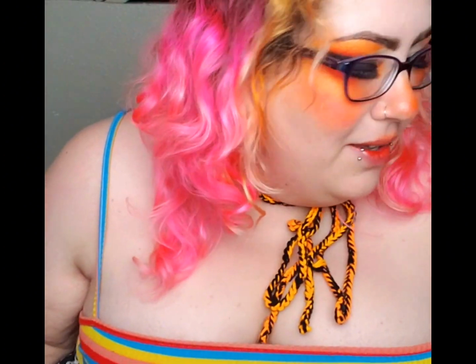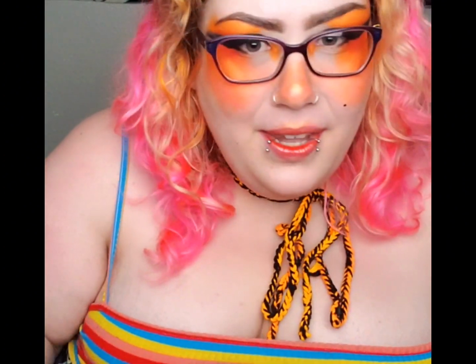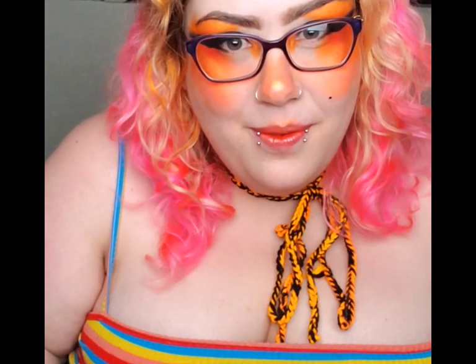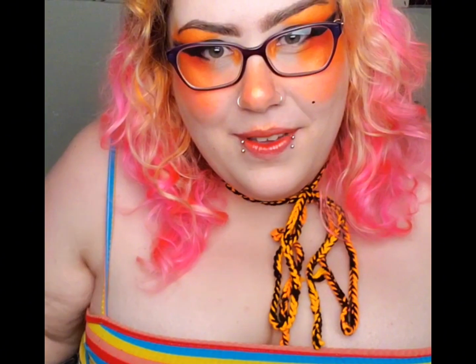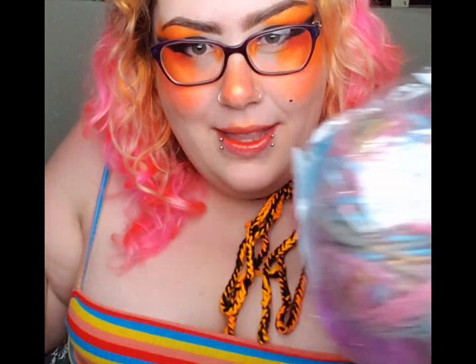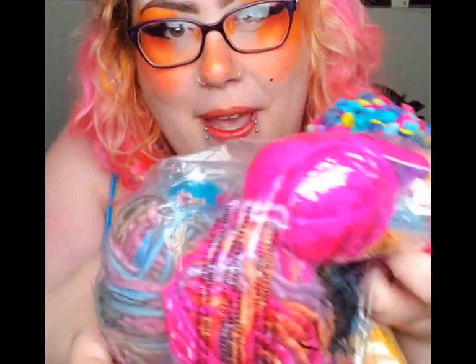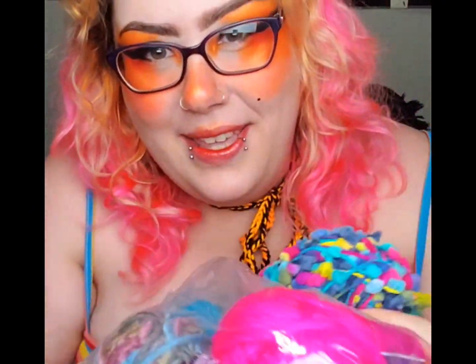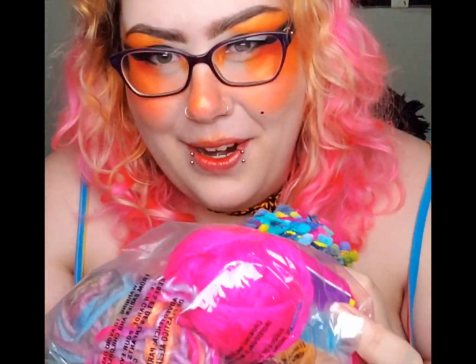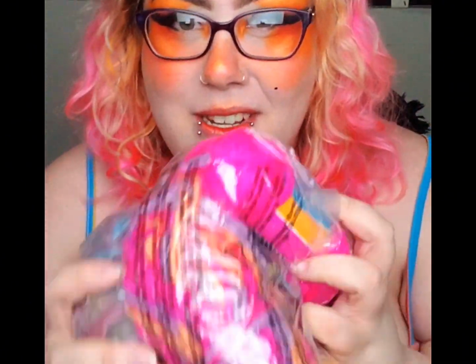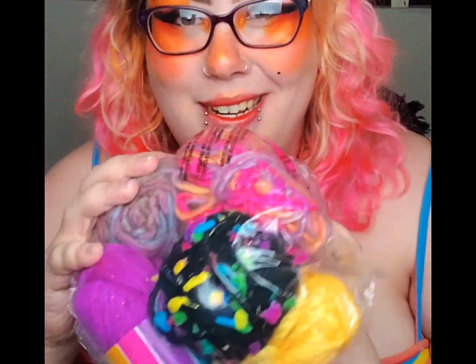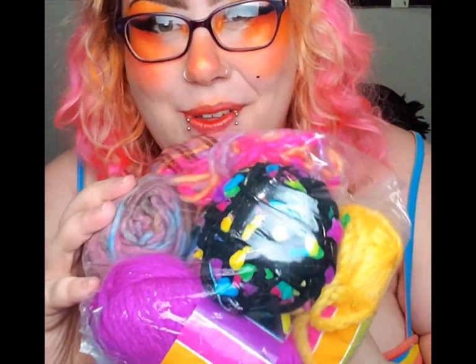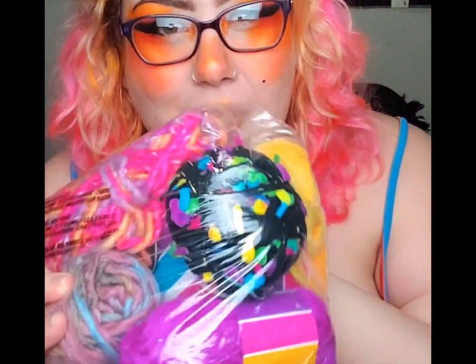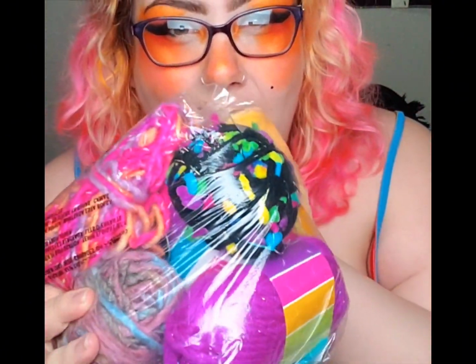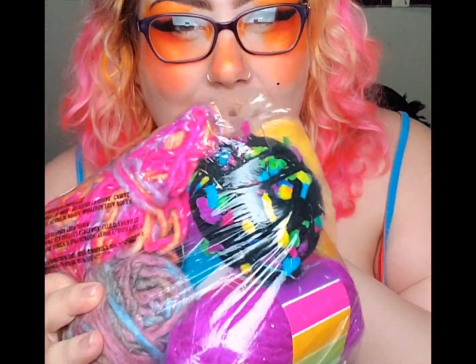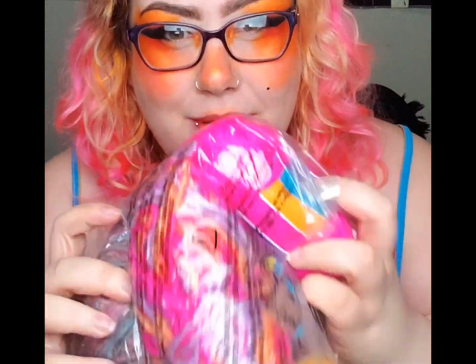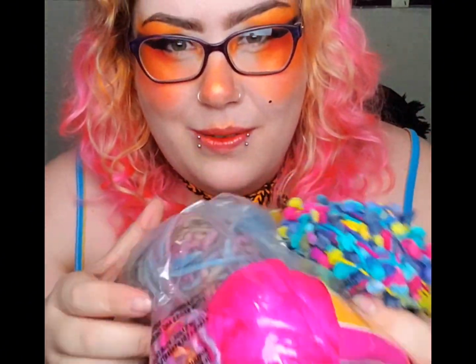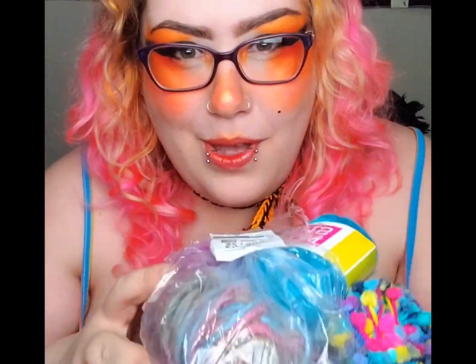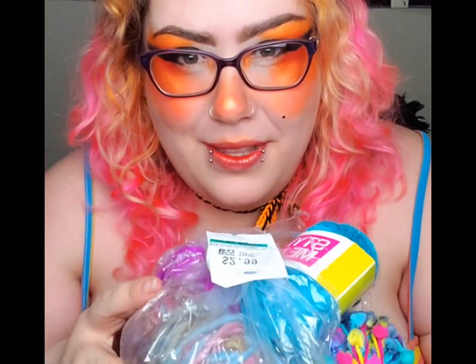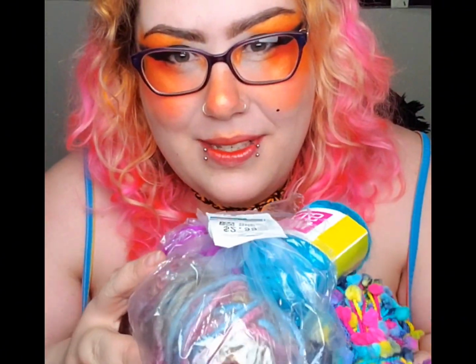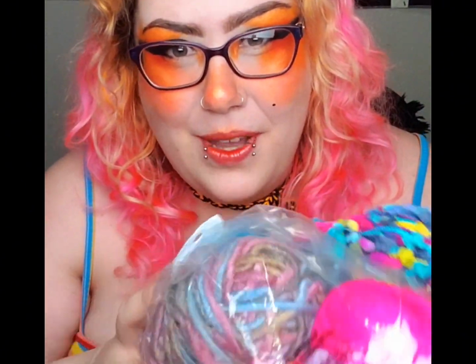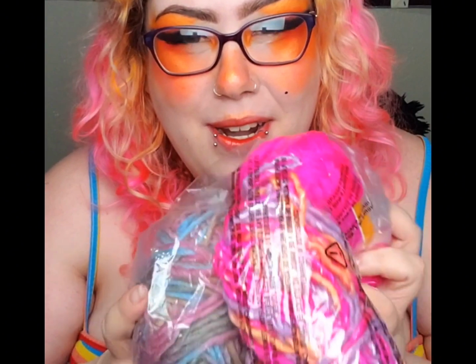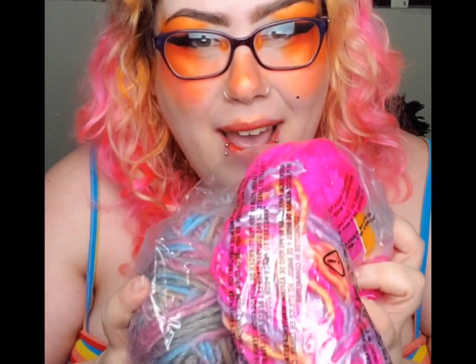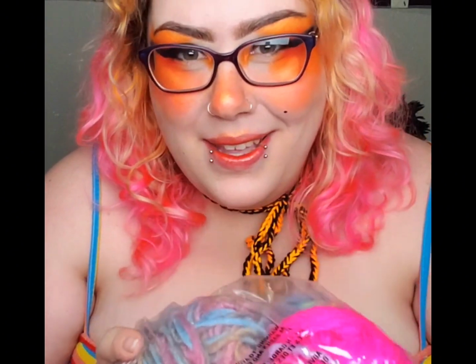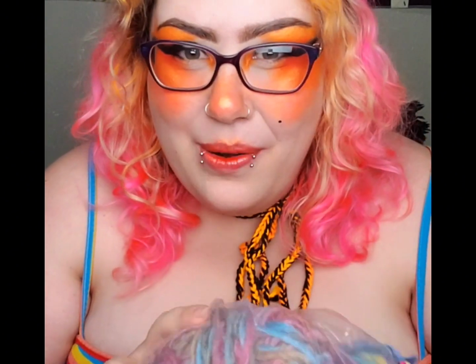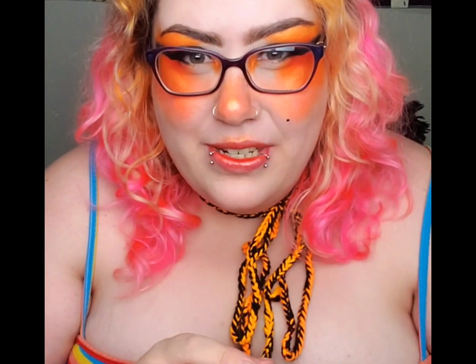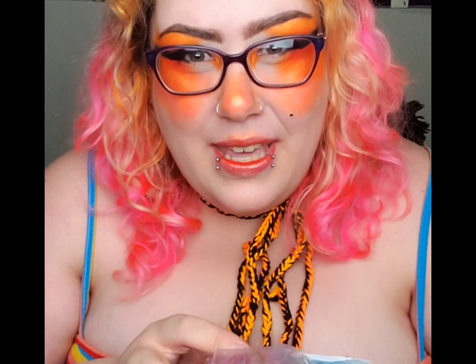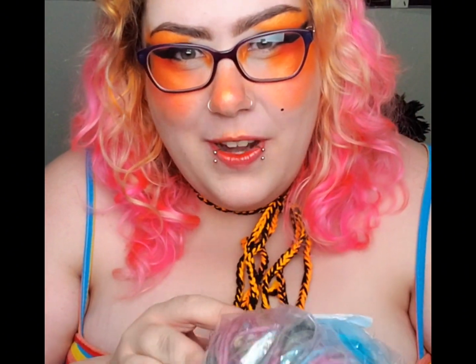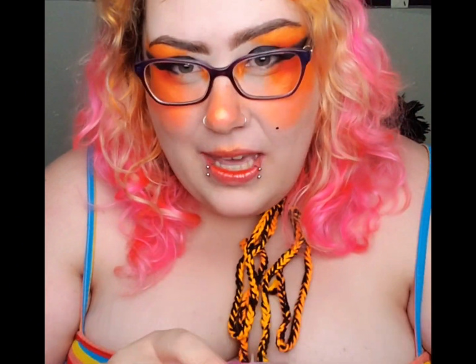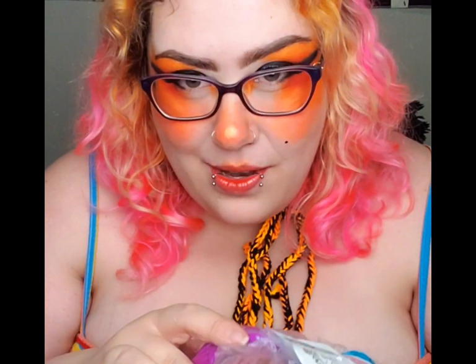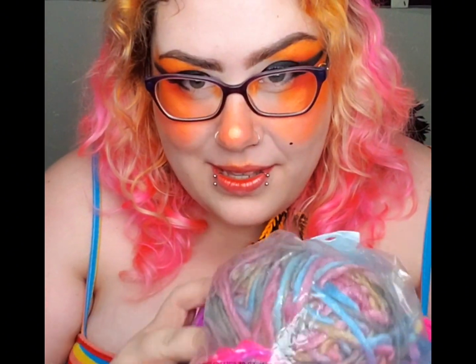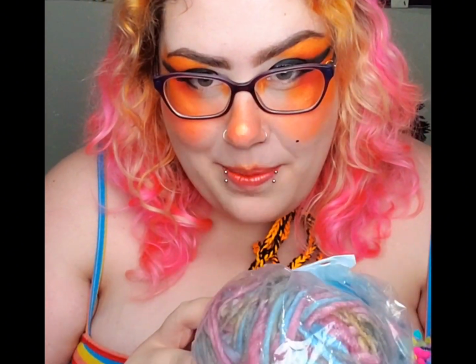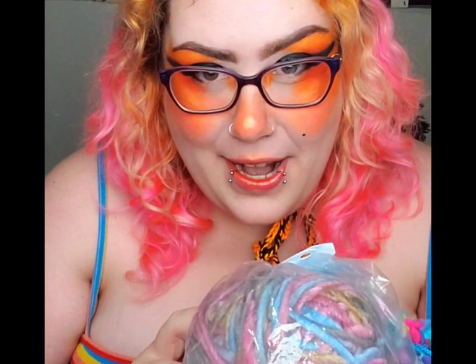Then we've got this bag here. It's full of a lot of smaller things of yarn. I think they originally came in a kit — they're all the same brand.